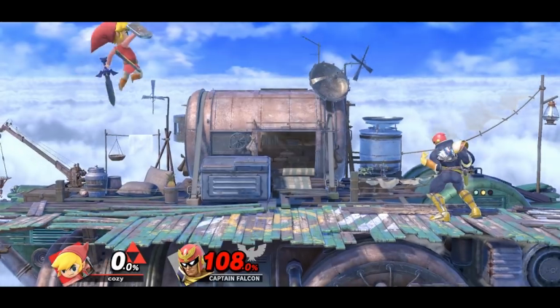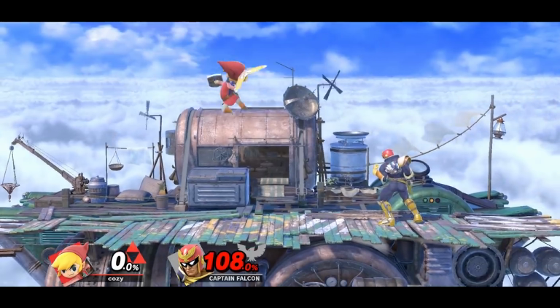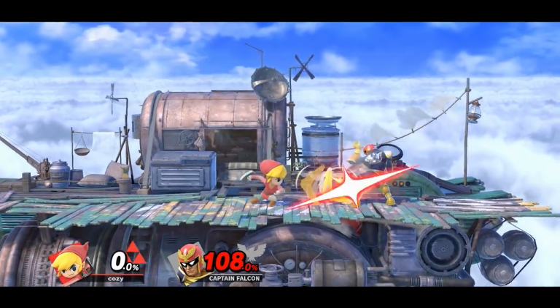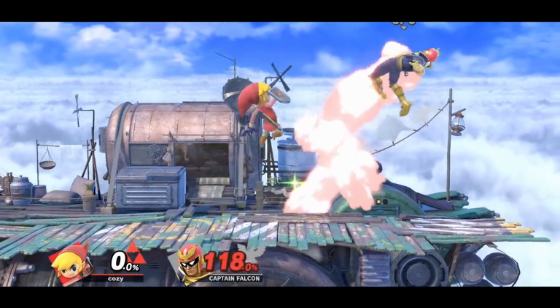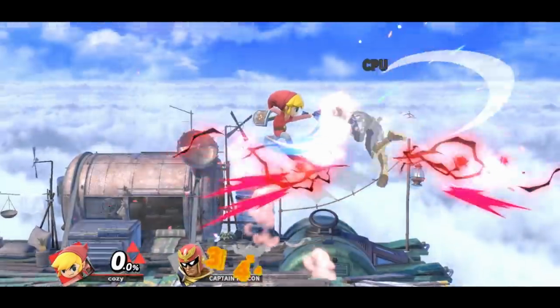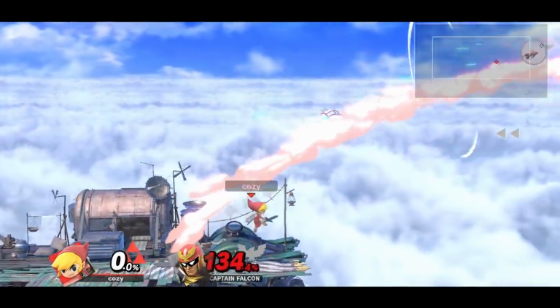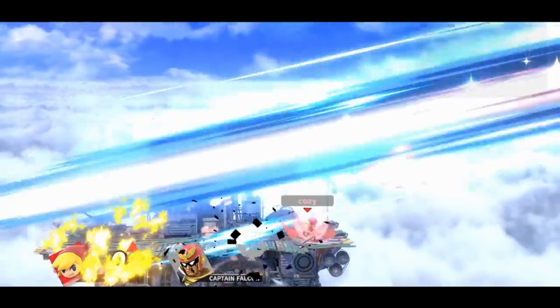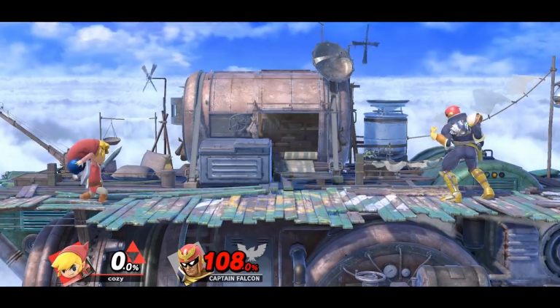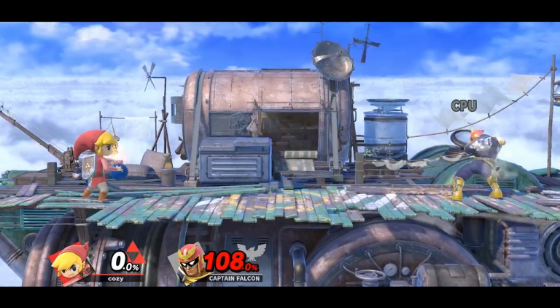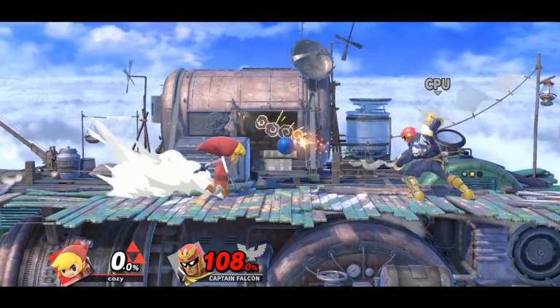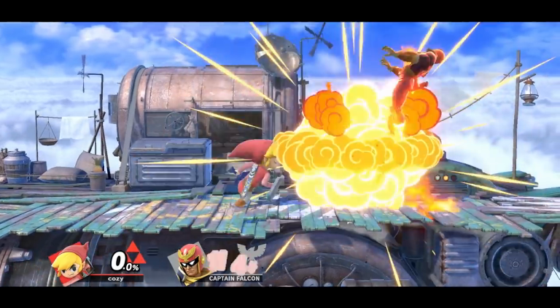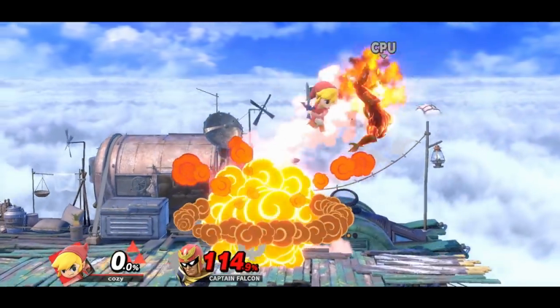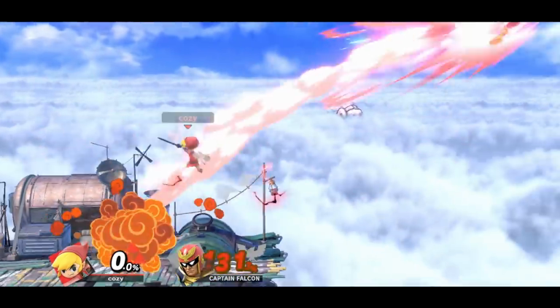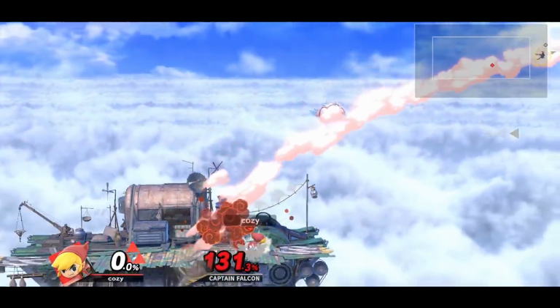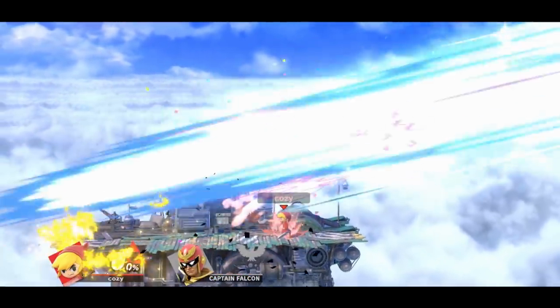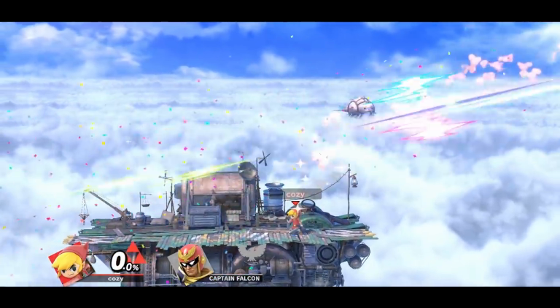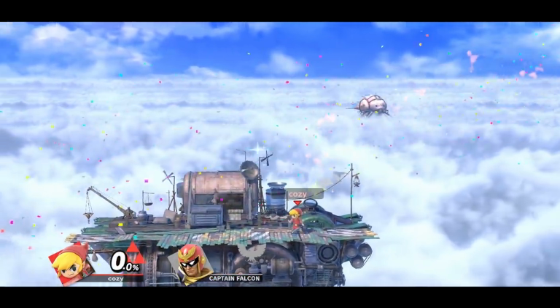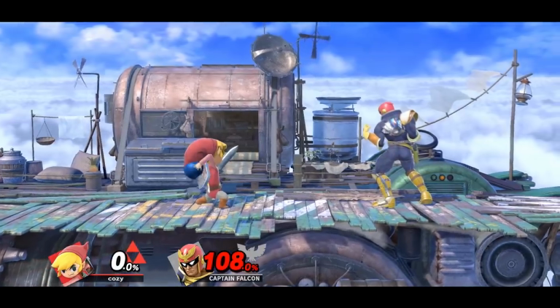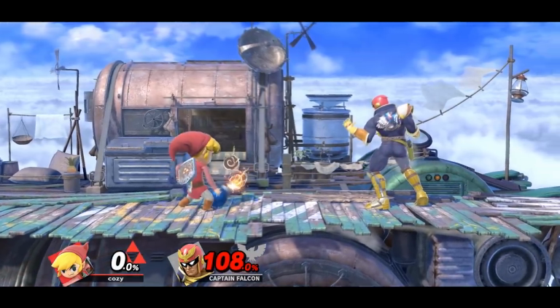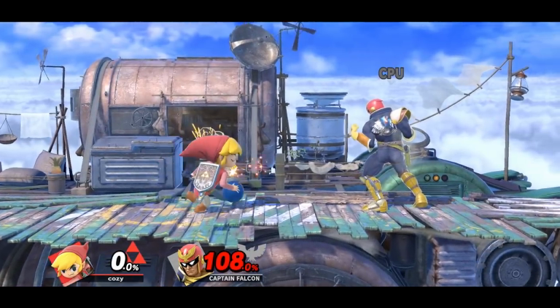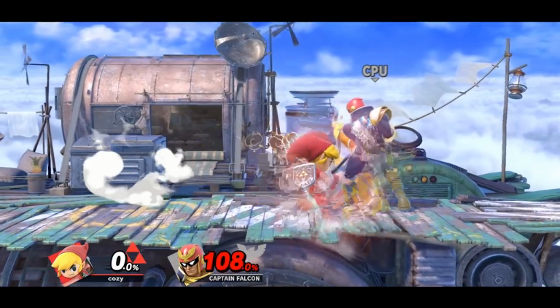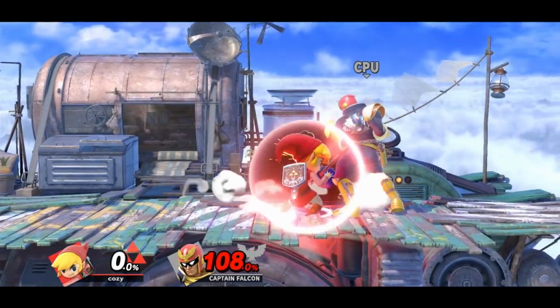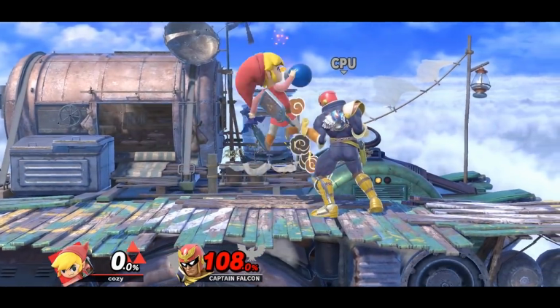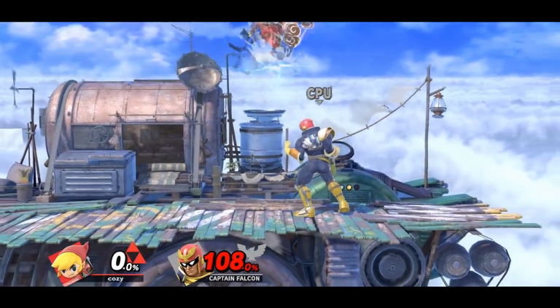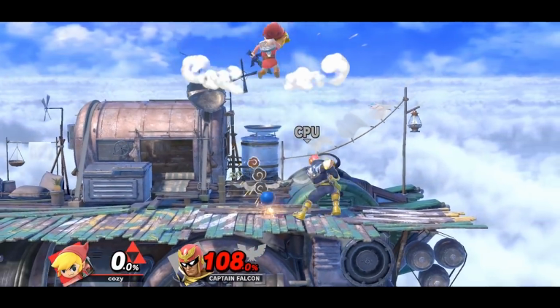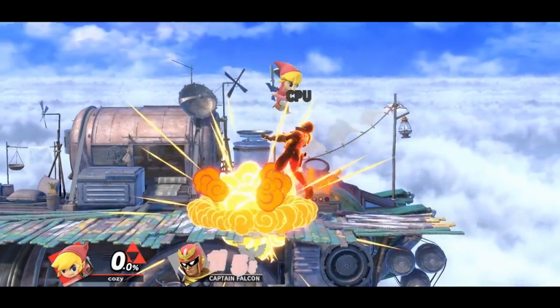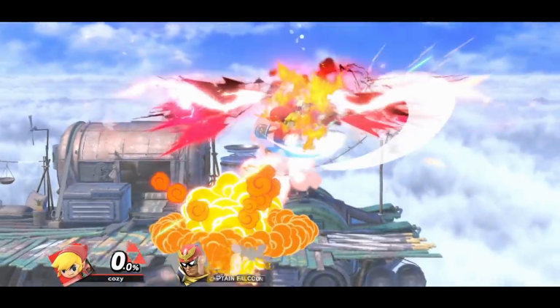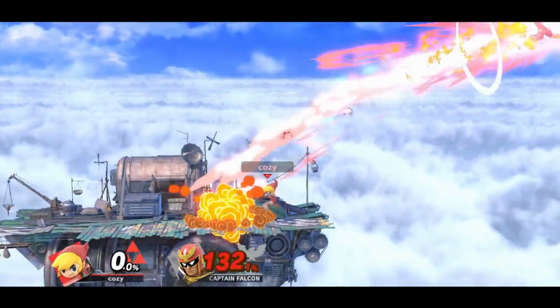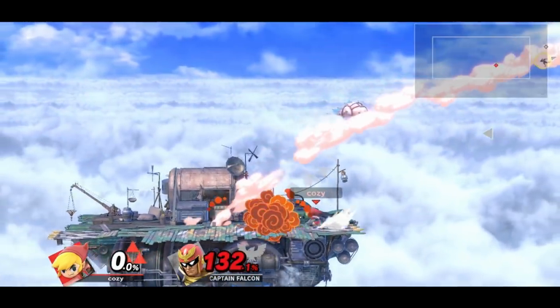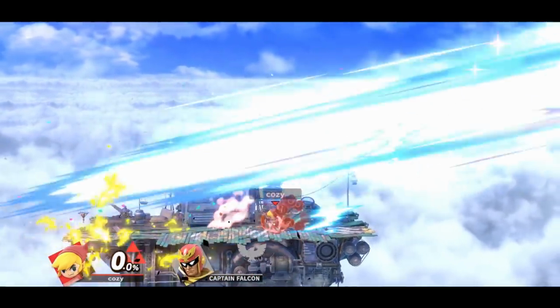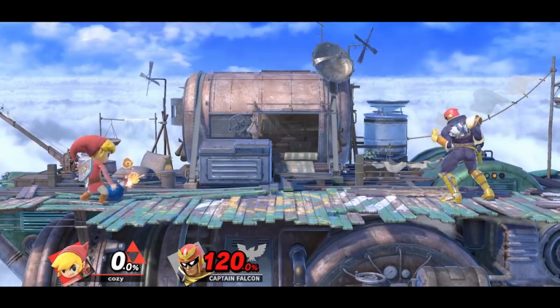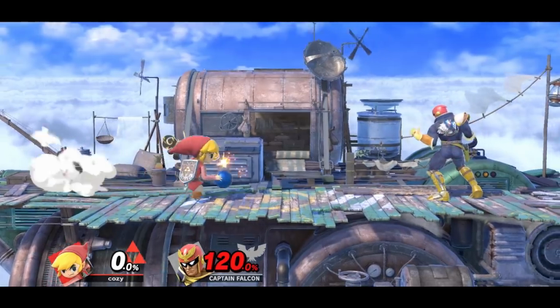Toon Link has a pretty cool kill confirm off a boomerang, as well as bombs. By placing yourself at the right spot, you can connect a projectile hit into an aerial like forward air or up air.